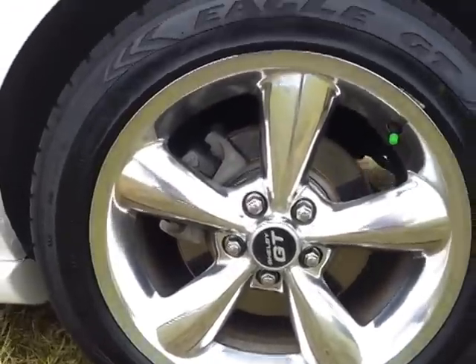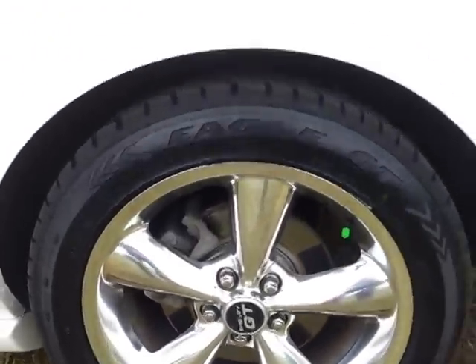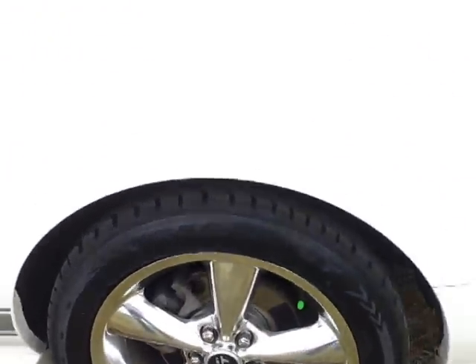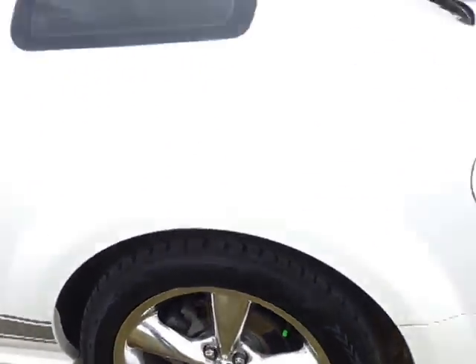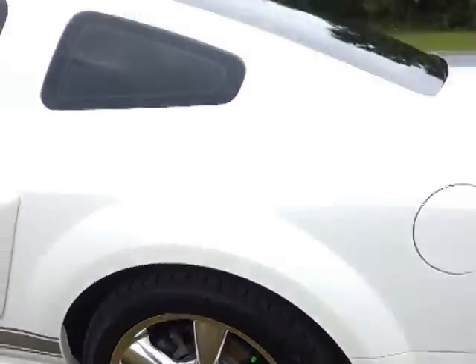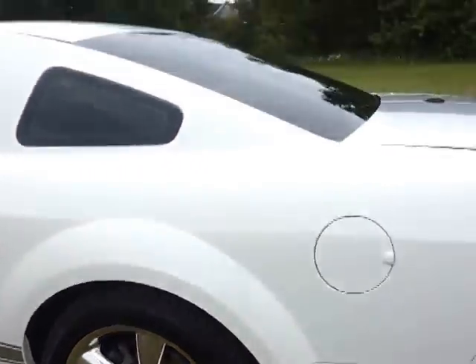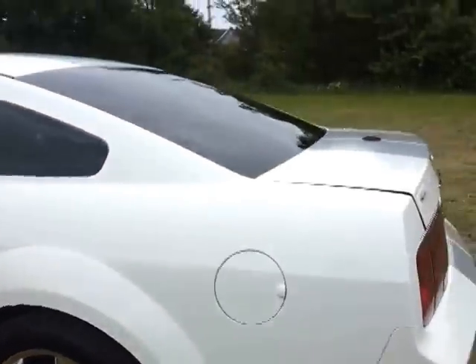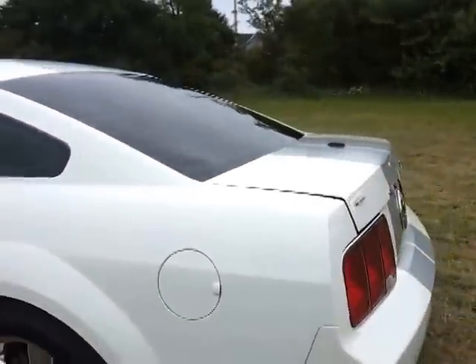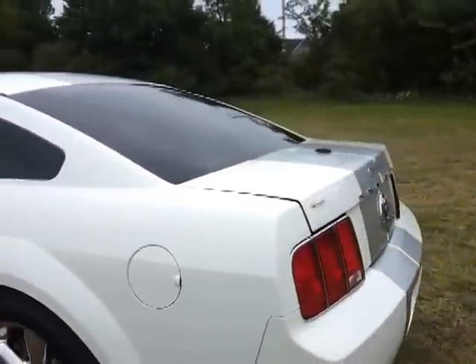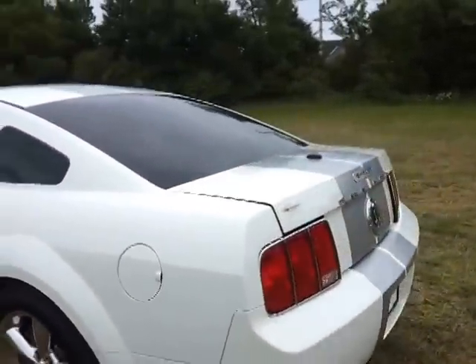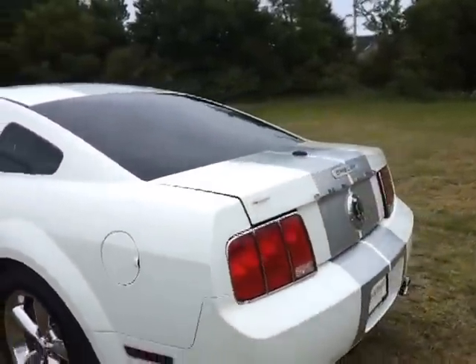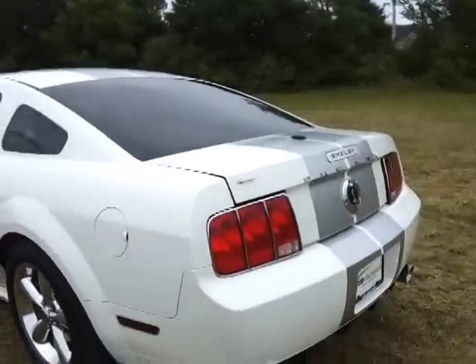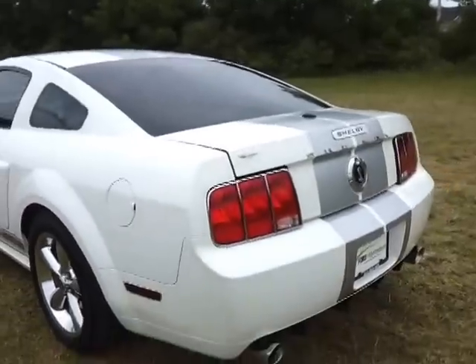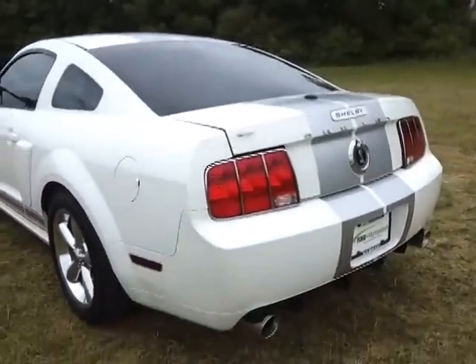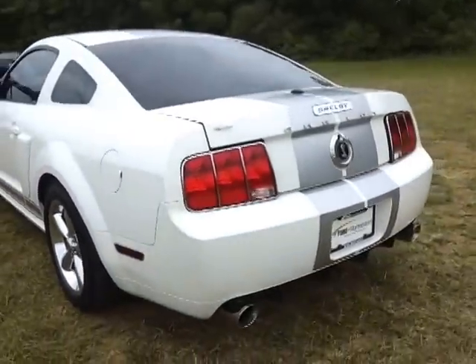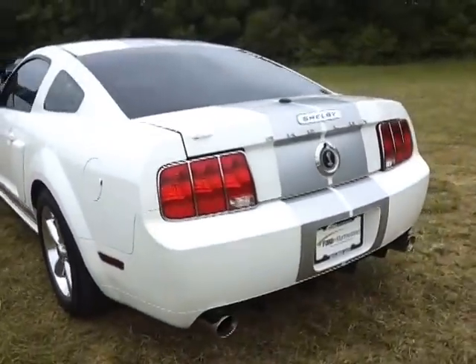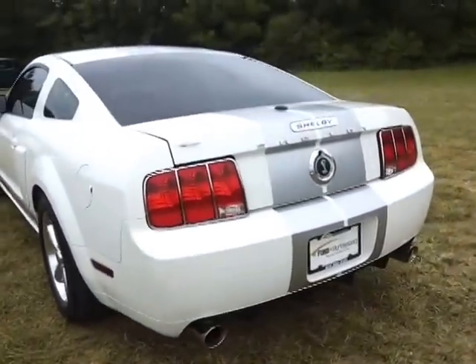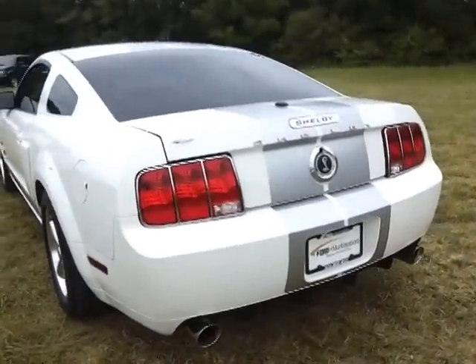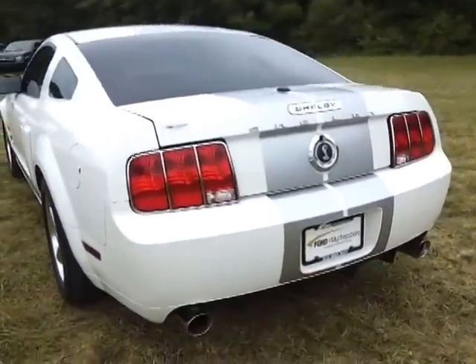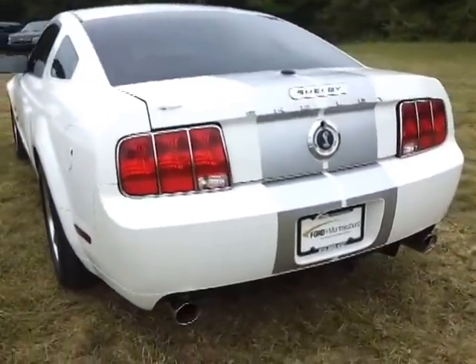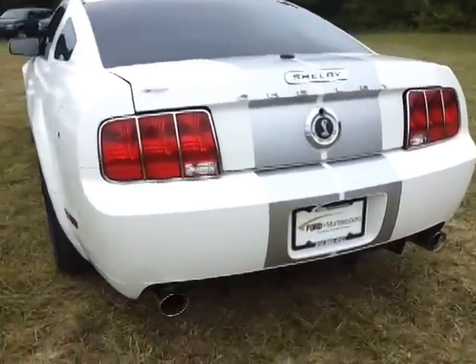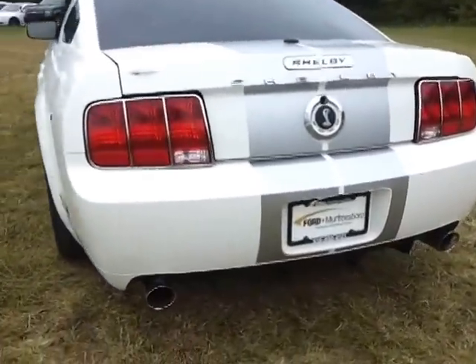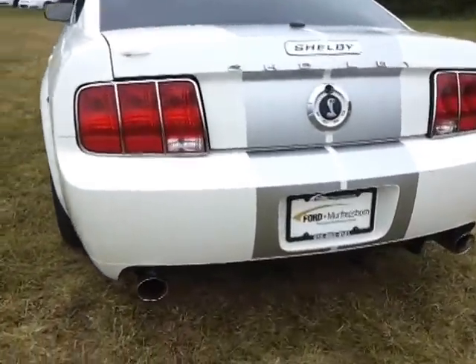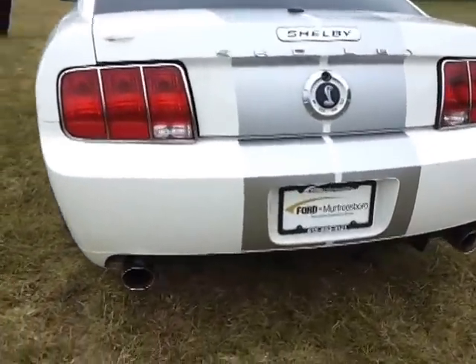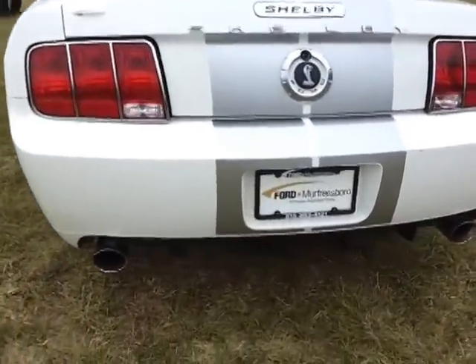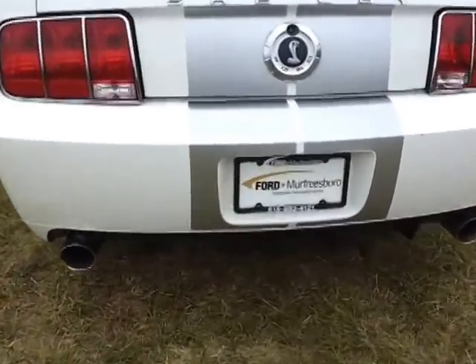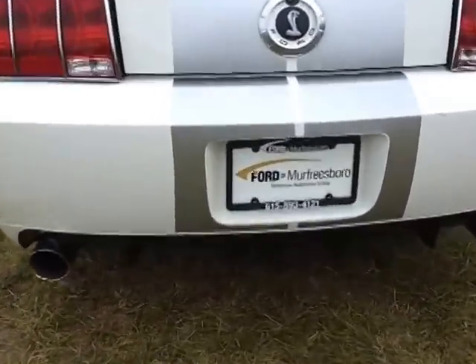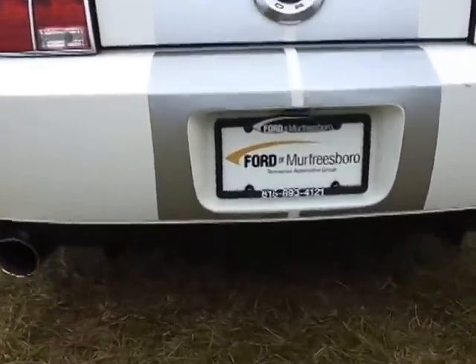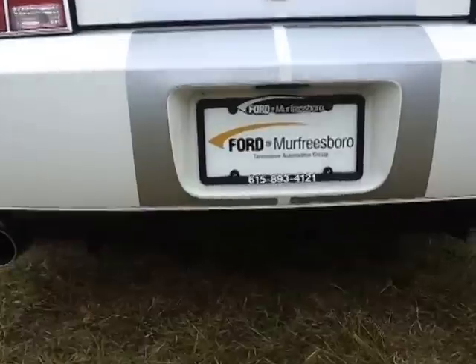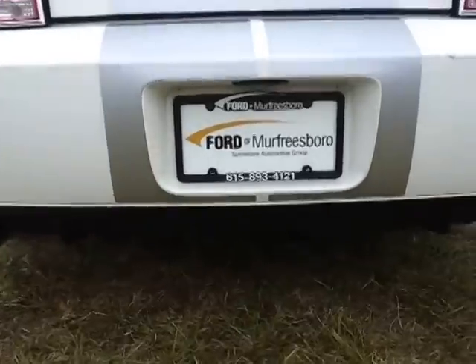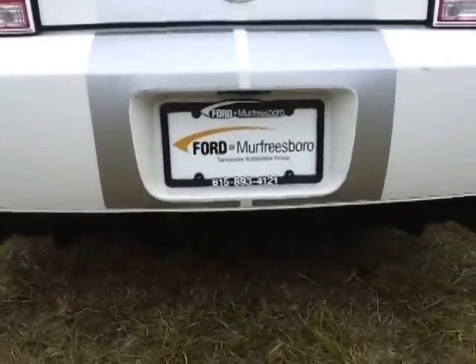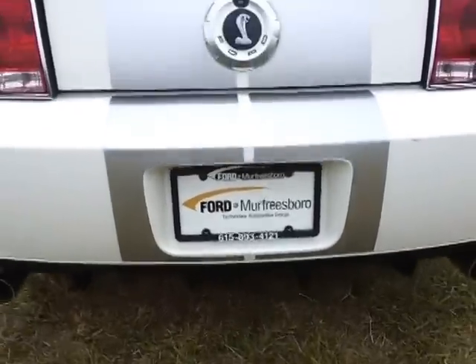These are 18-inch tires. There's no decklid spoiler on the Shelby GT — it's got the dual exhaust, it's got your lower air billets on the back.